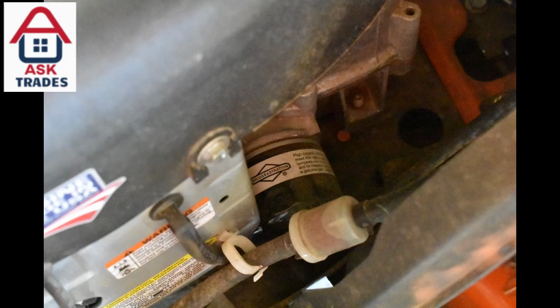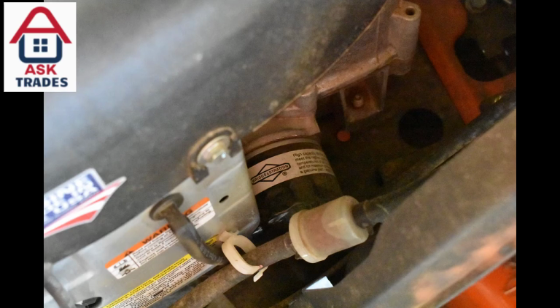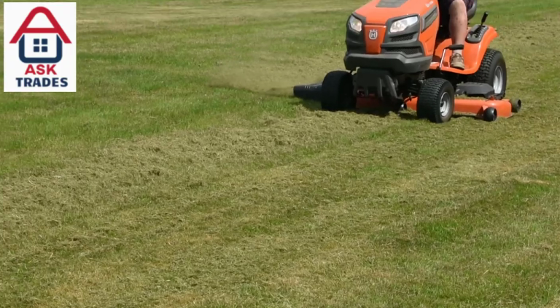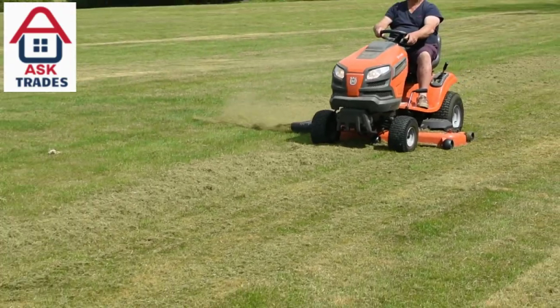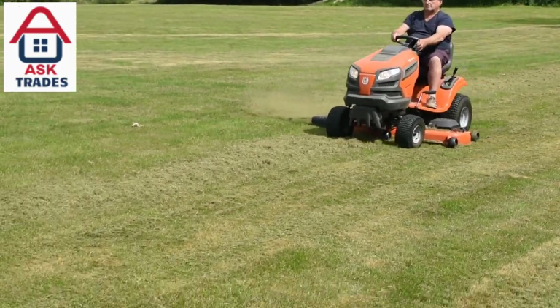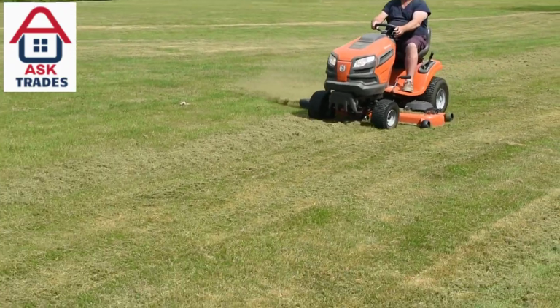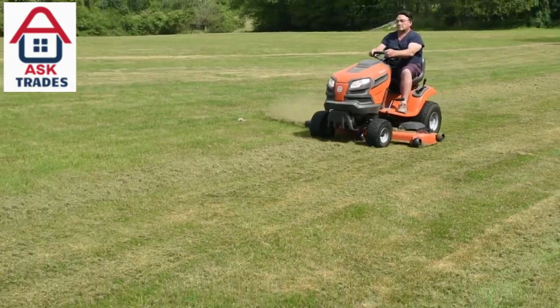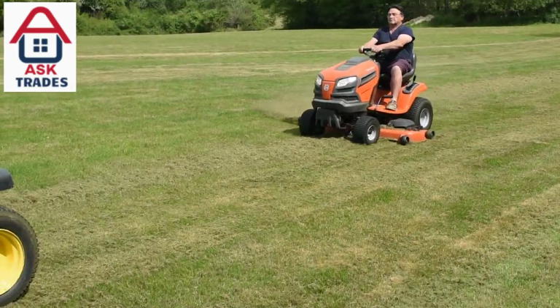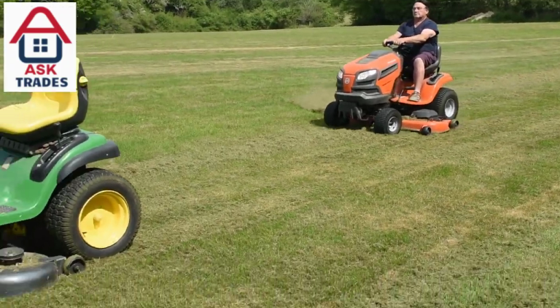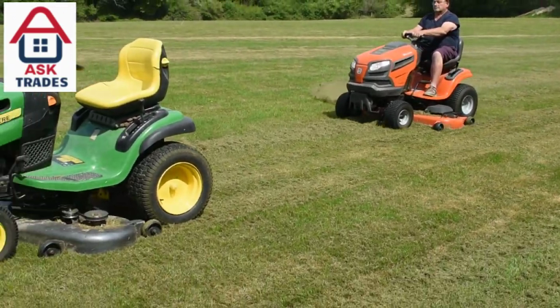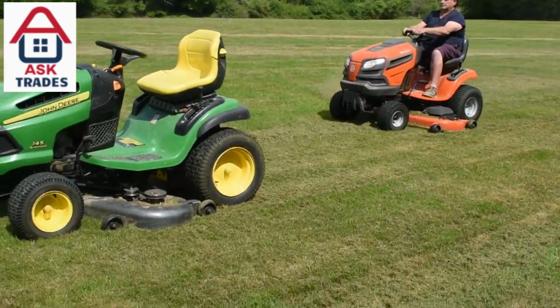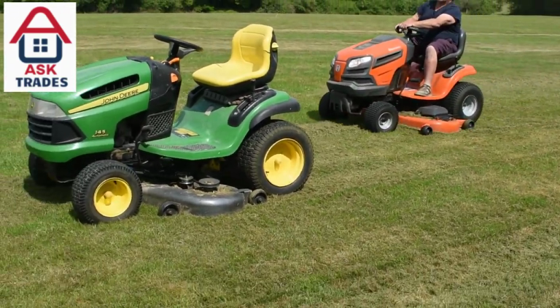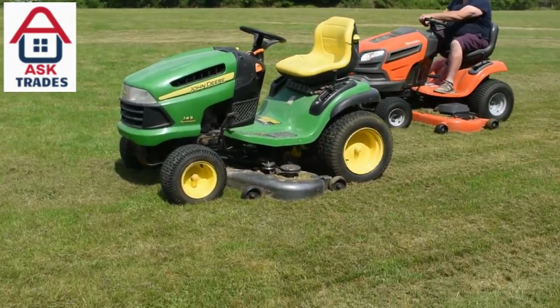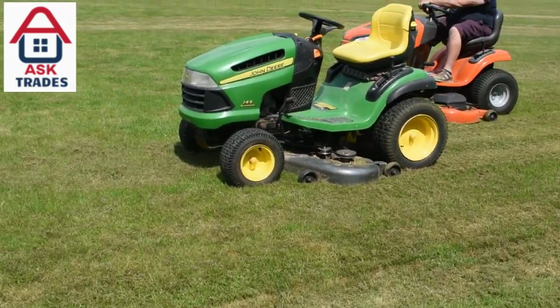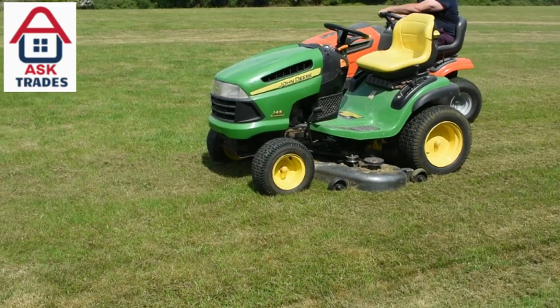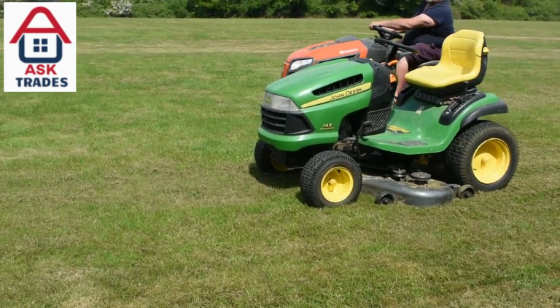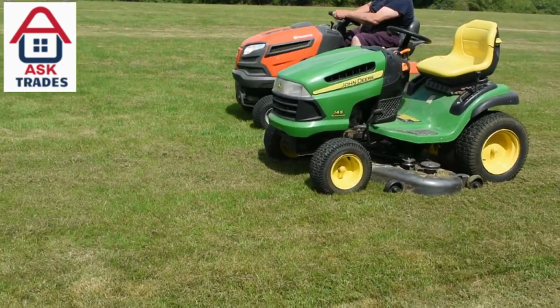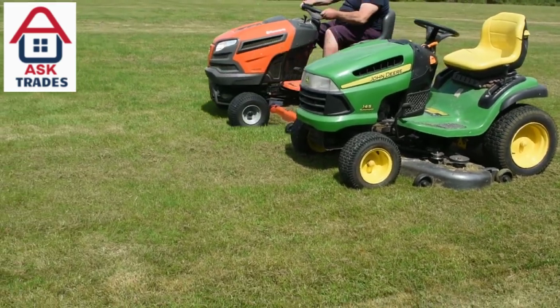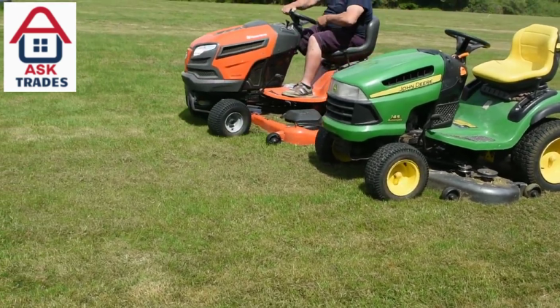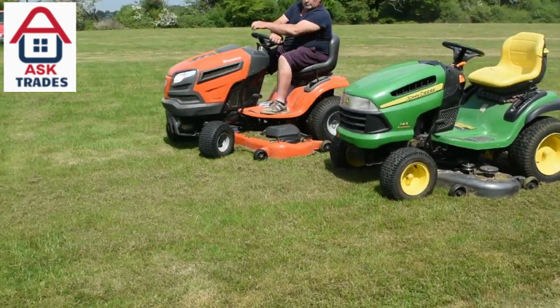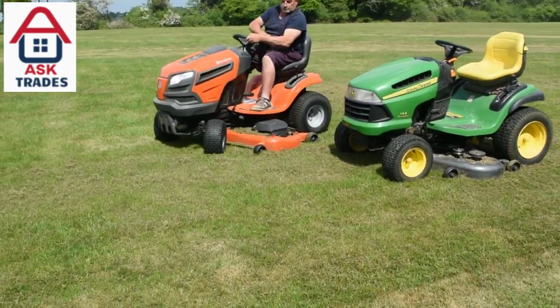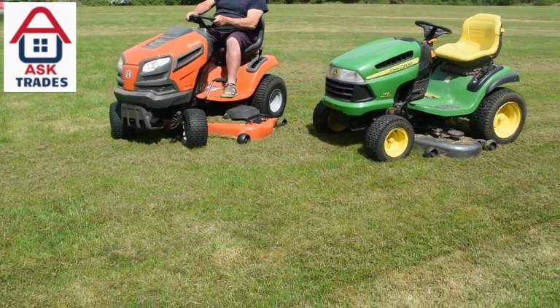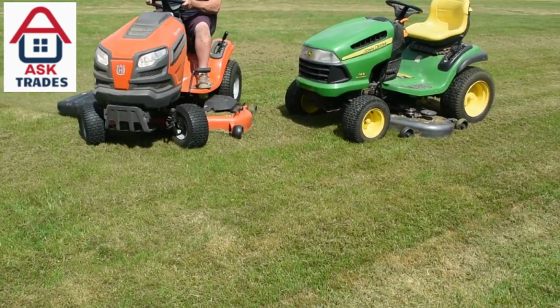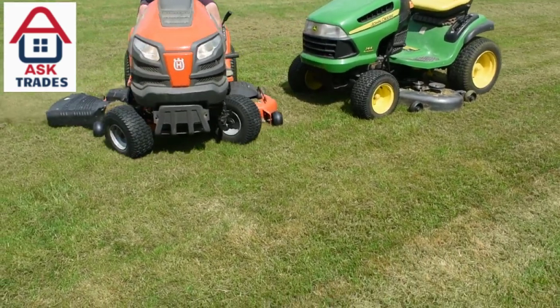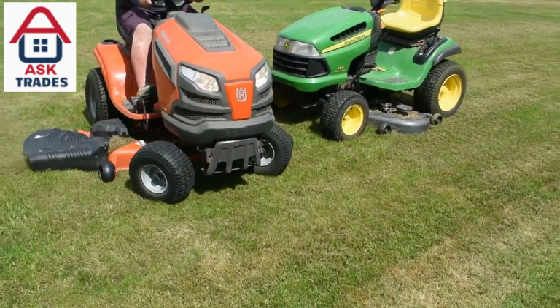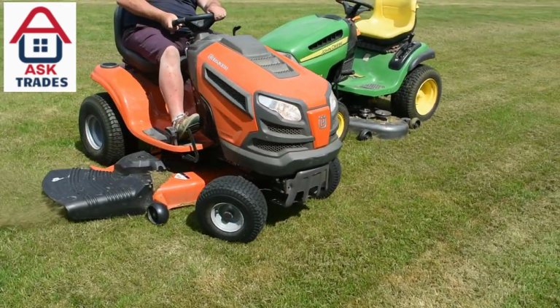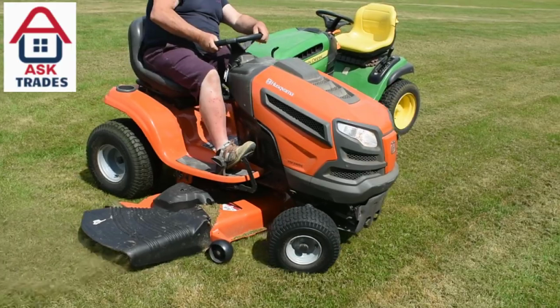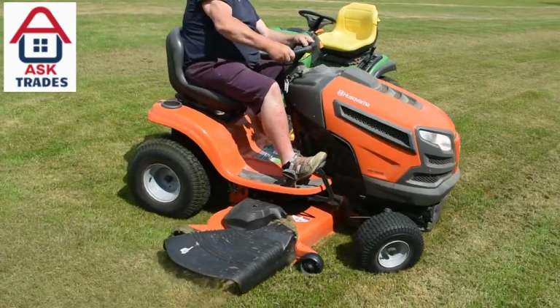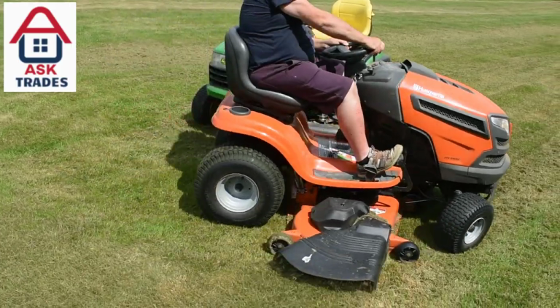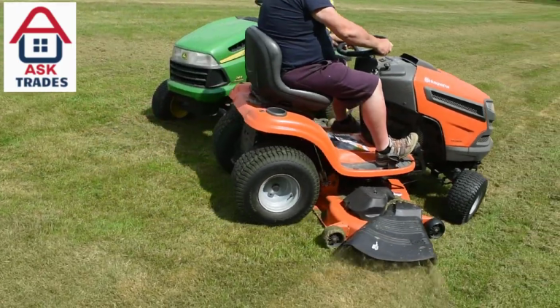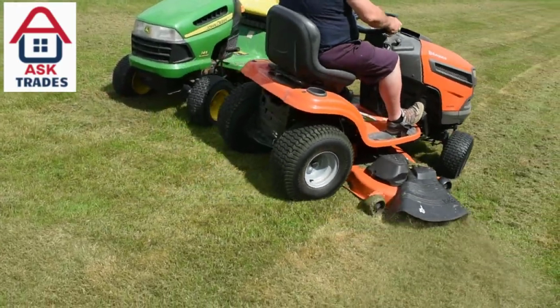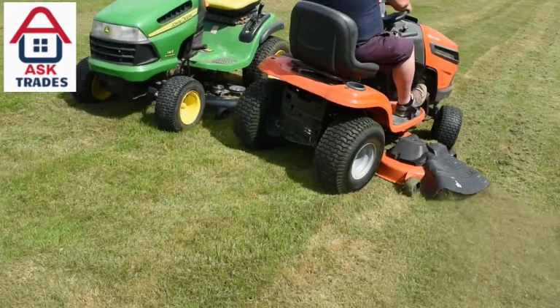It's got a nice tight turning radius. In fact, it does circles around the John Deere easily. I really like that — it might be down to the small tyres and small wheels.